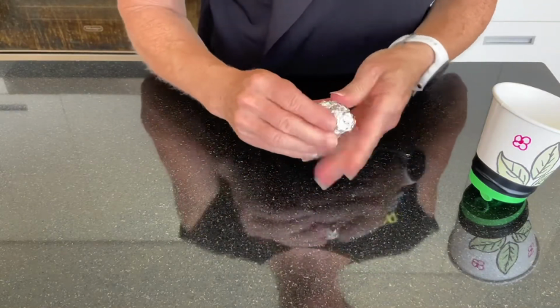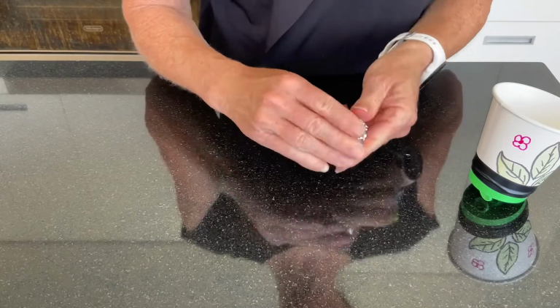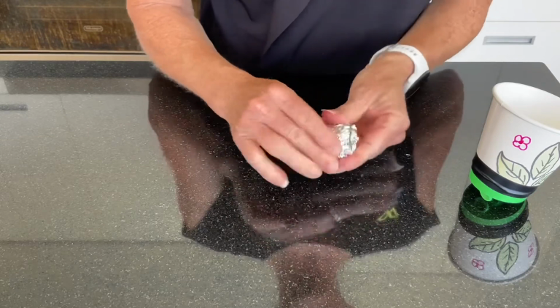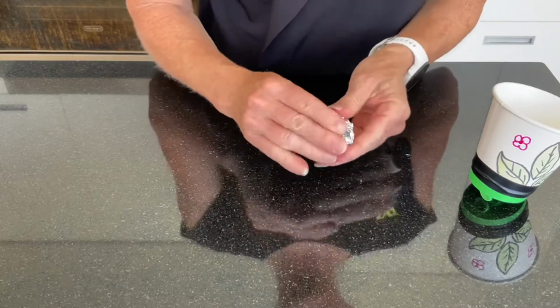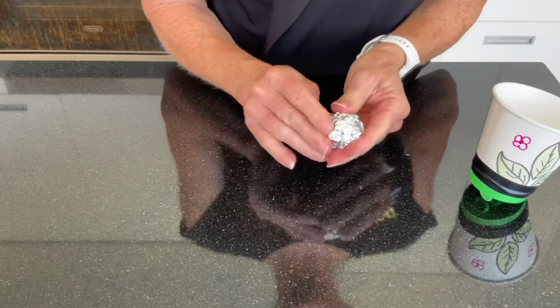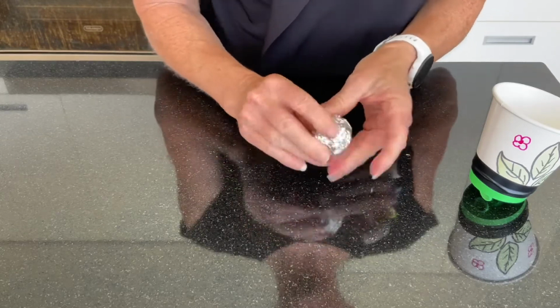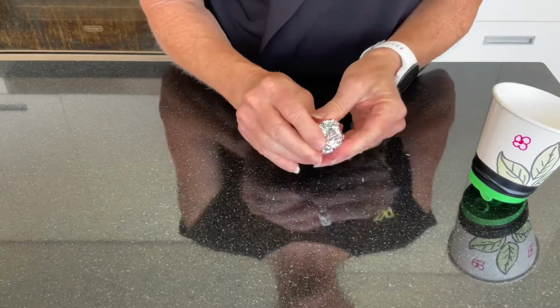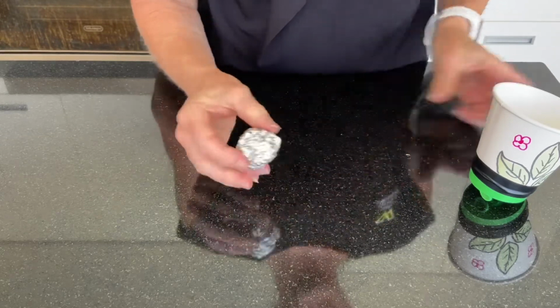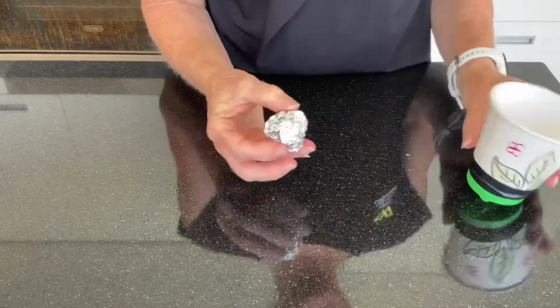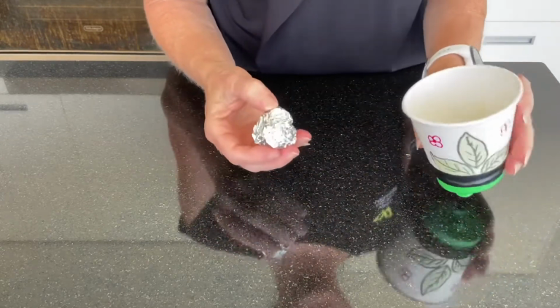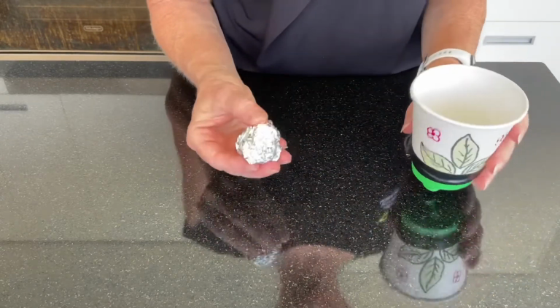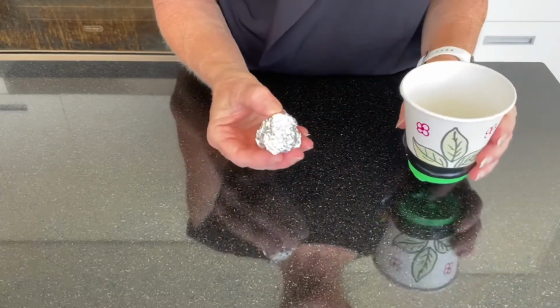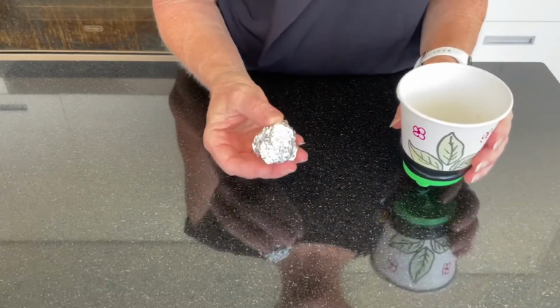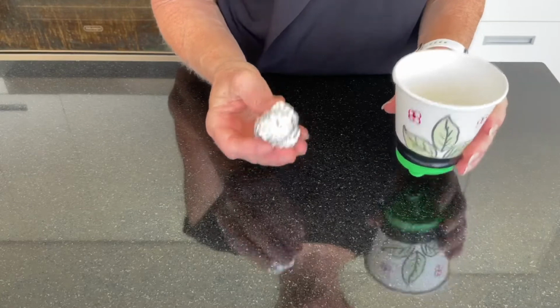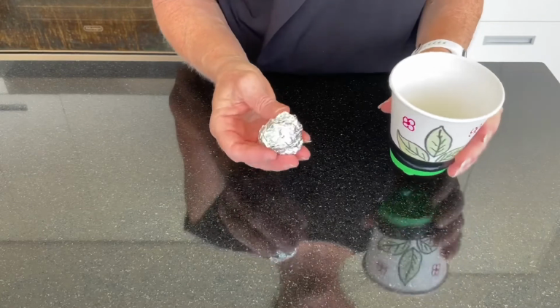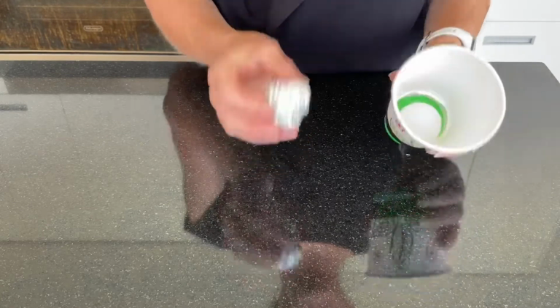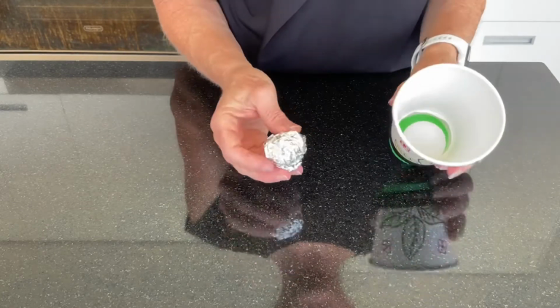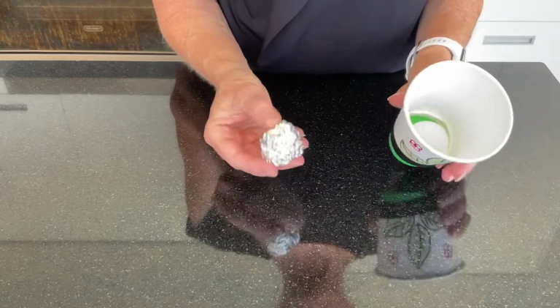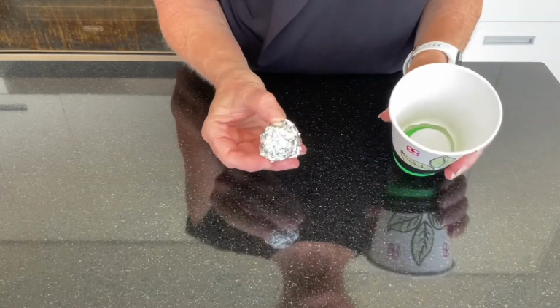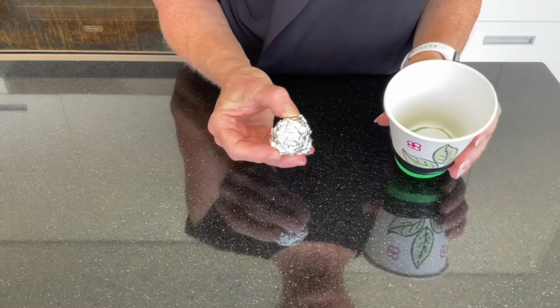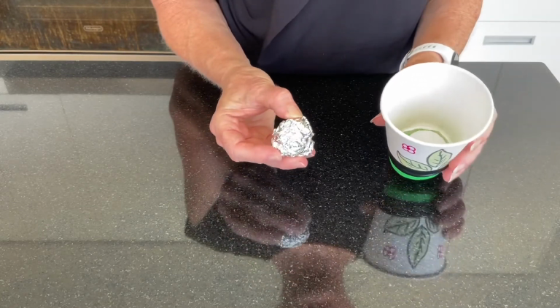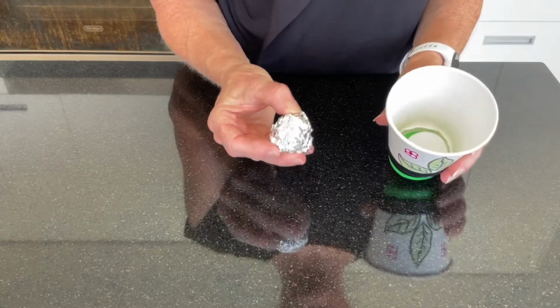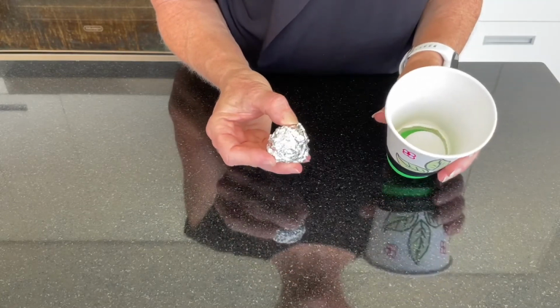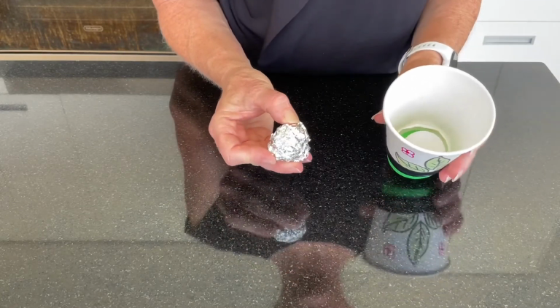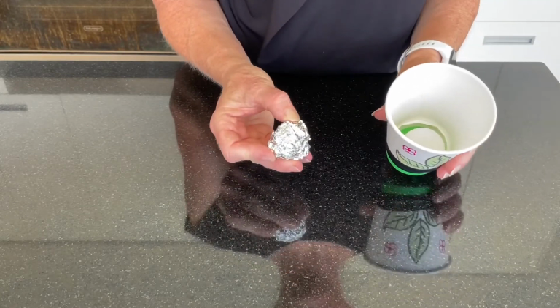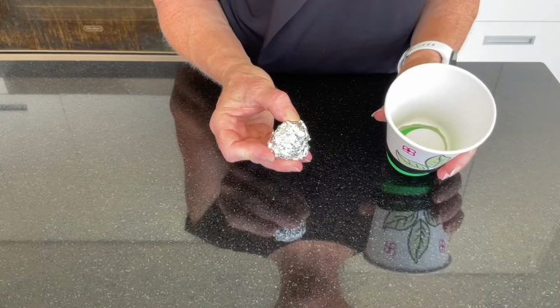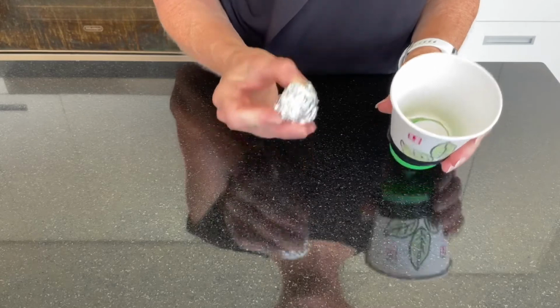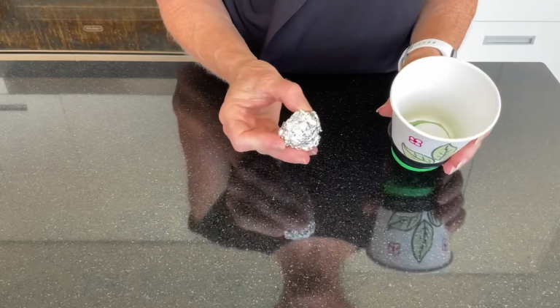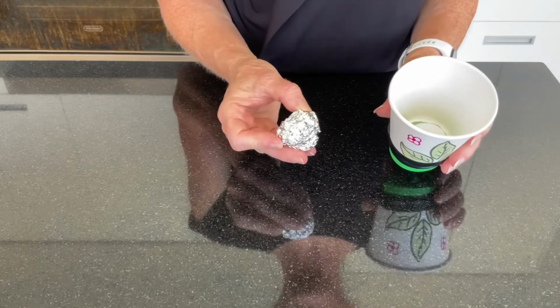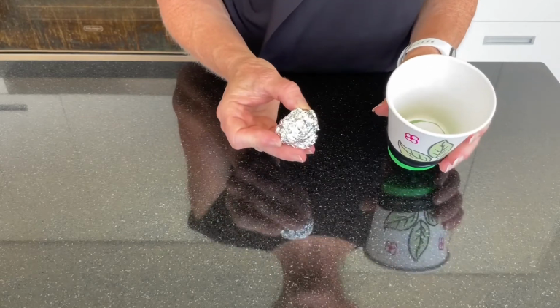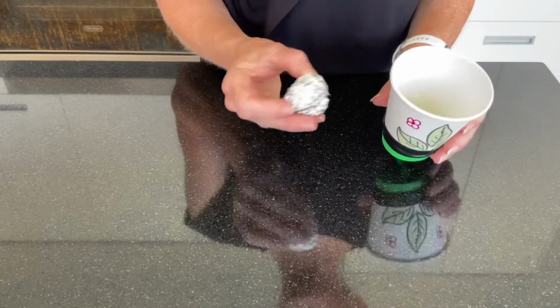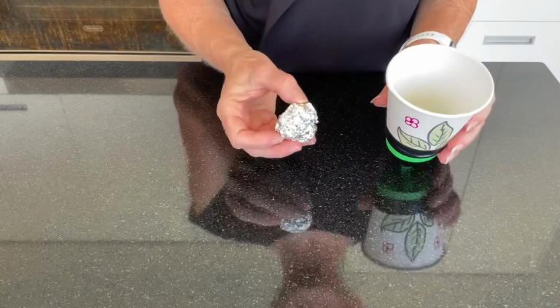Why don't you make it into a STEAM inquiry and test the different distances or heights that different items can travel. Have some fun — let's go and test it out!